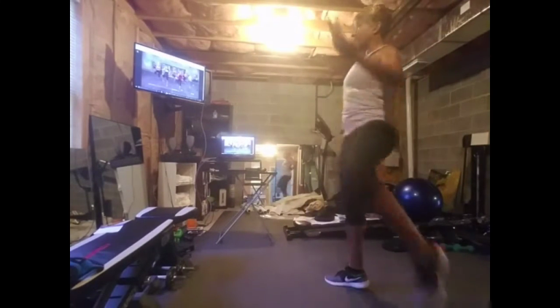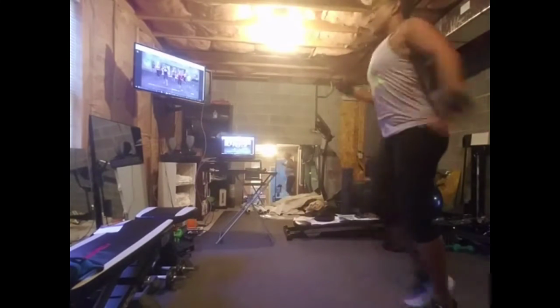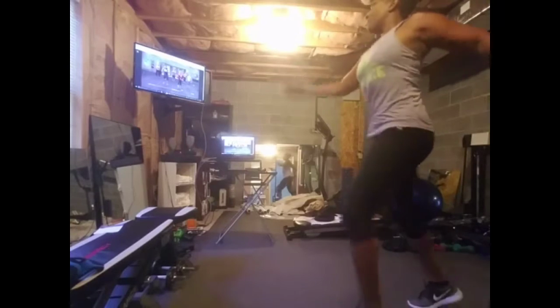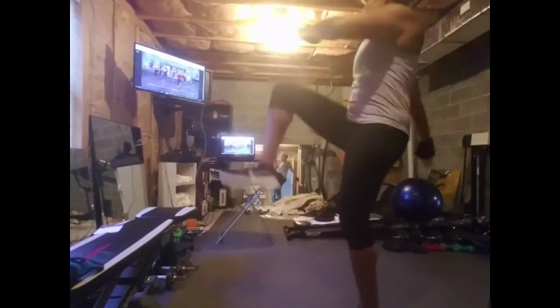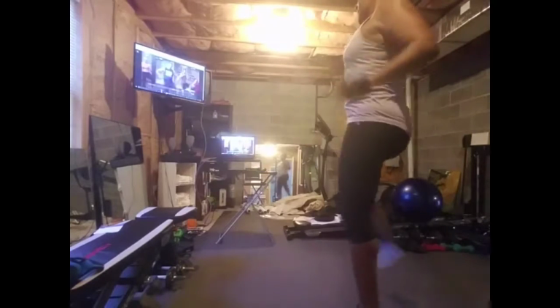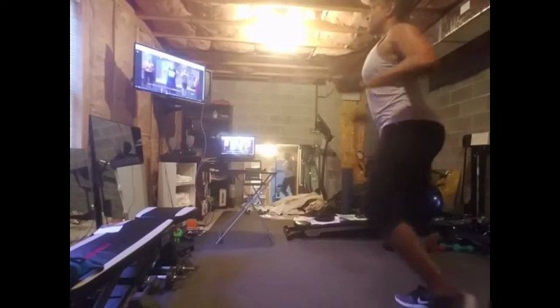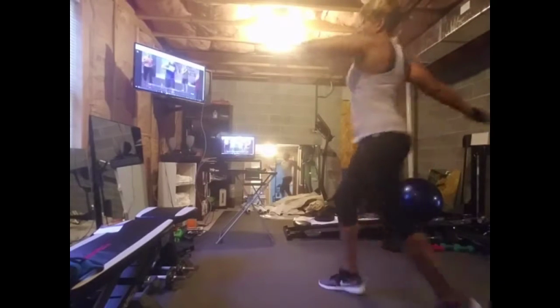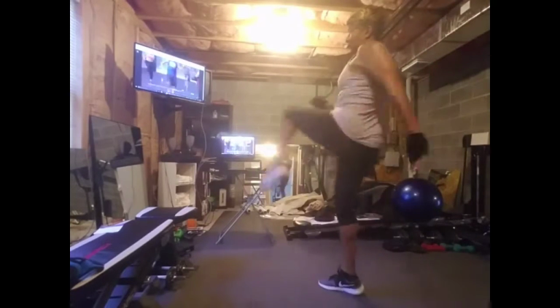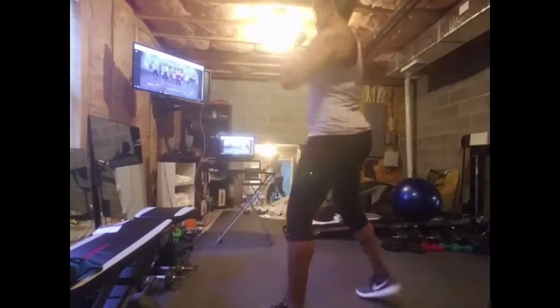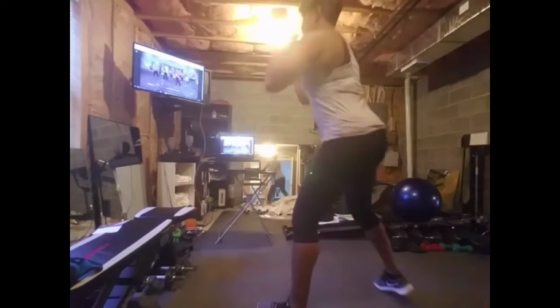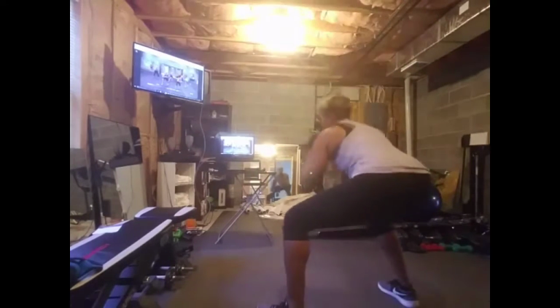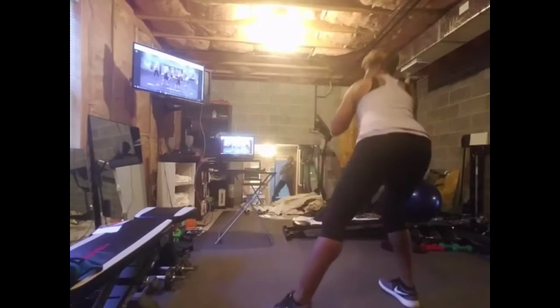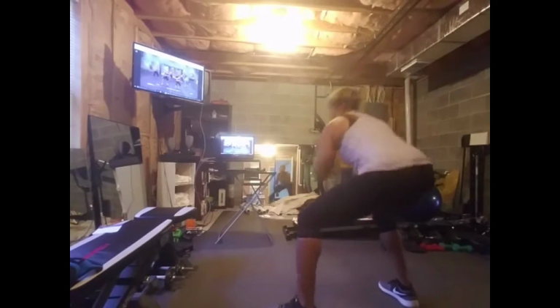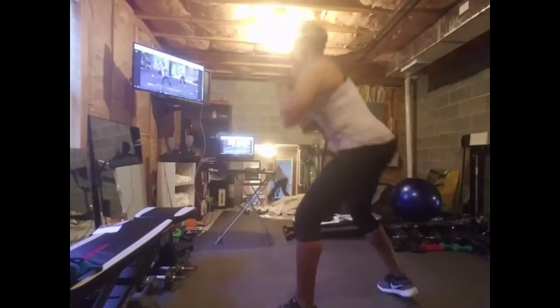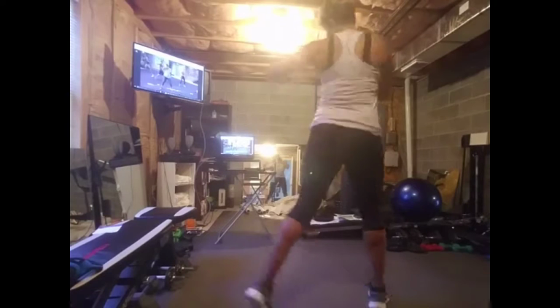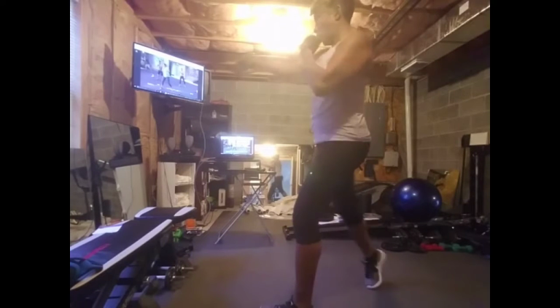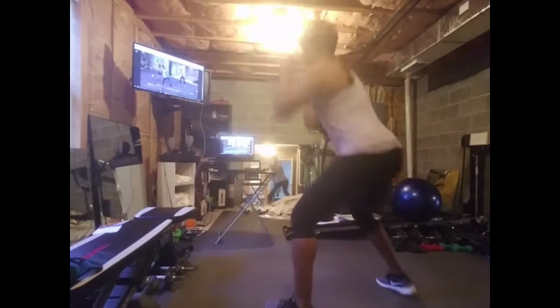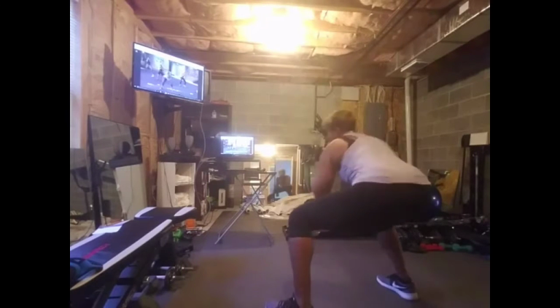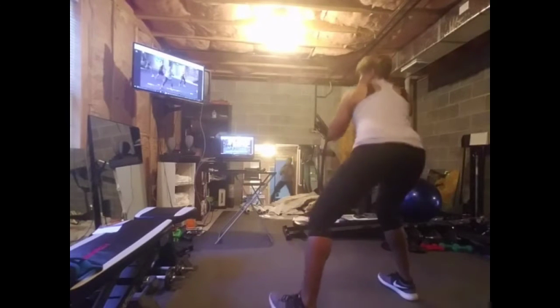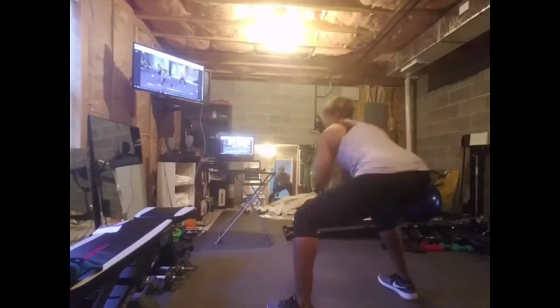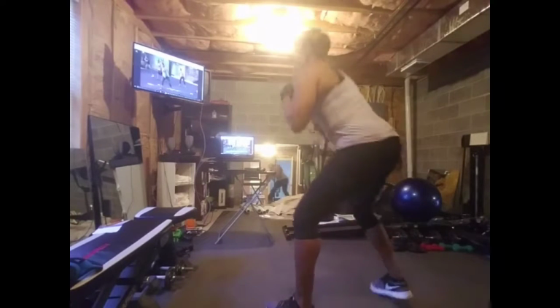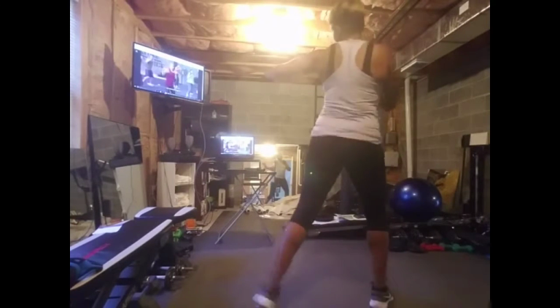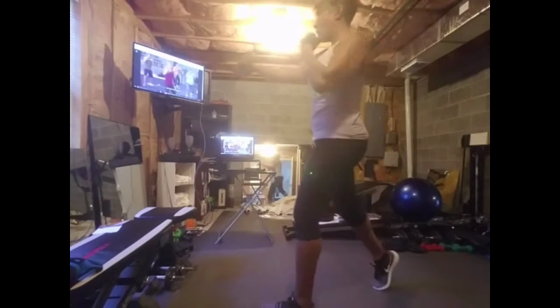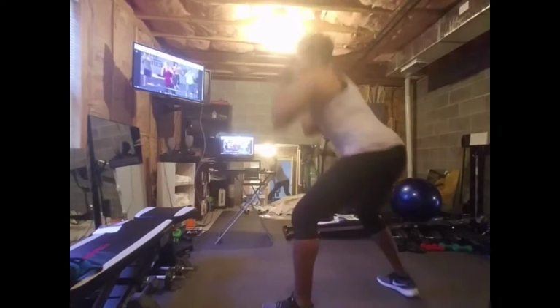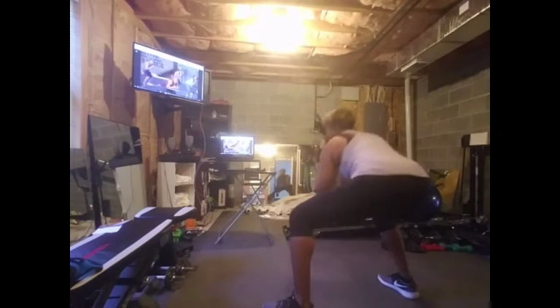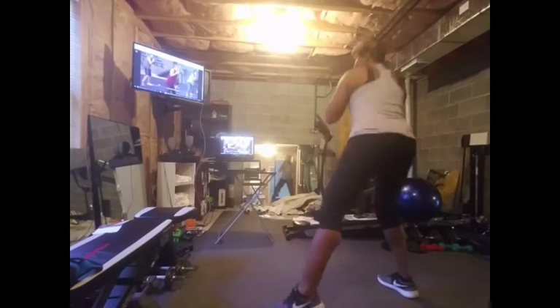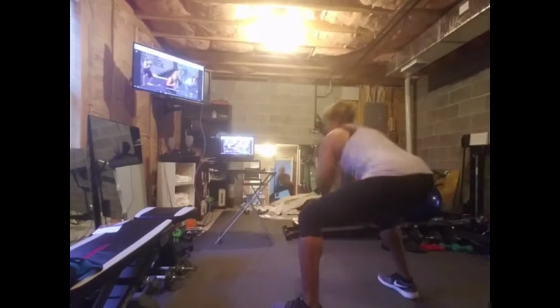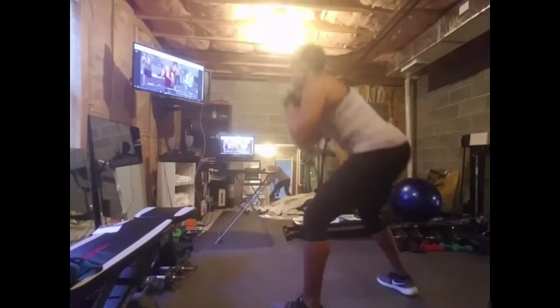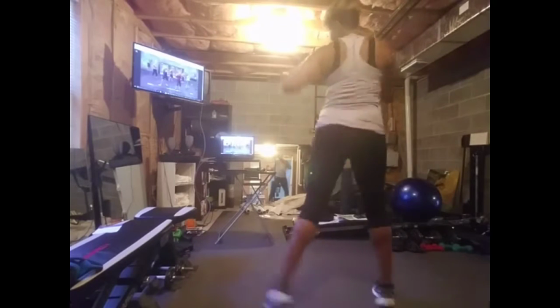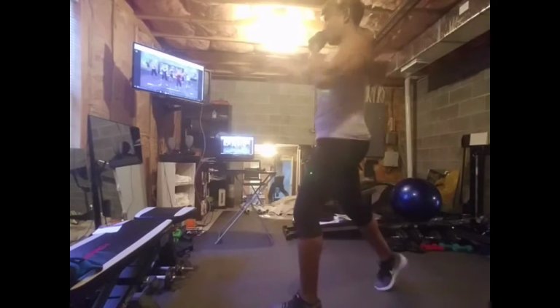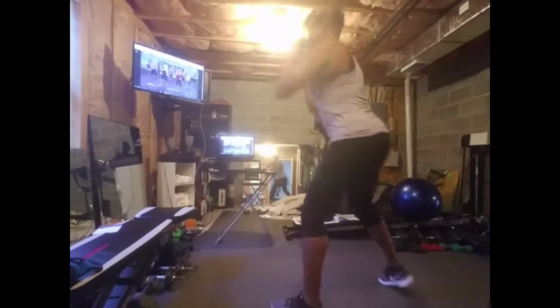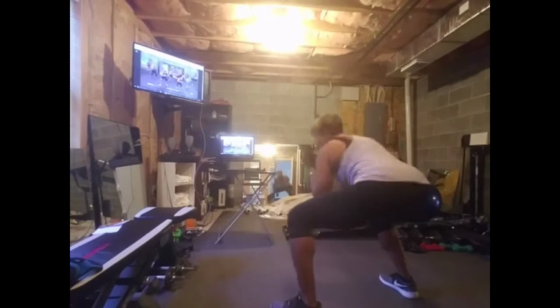Really alternating sides and warming up the hip flexors. Get a feel for the moves, get the muscle memory down. And here's the cool thing about this workout: once you get the moves down, you can start to add a little speed, add a little more power.